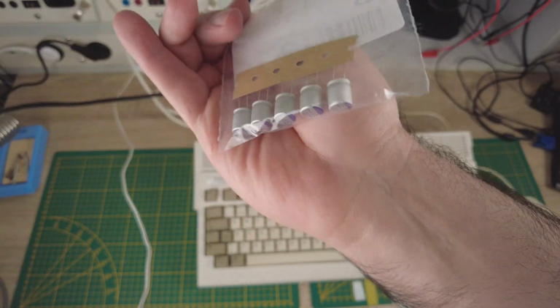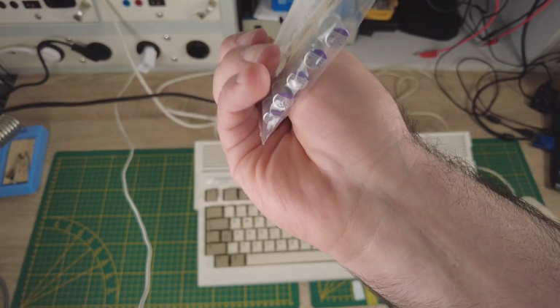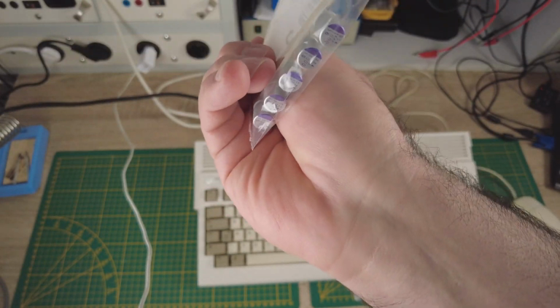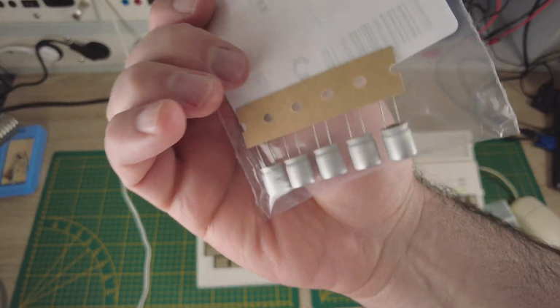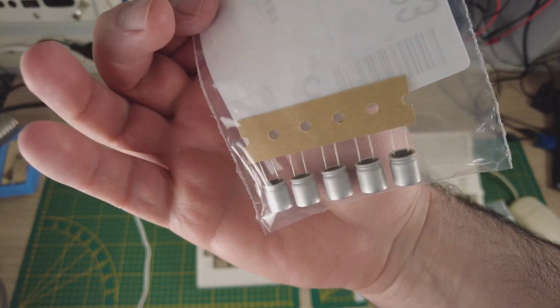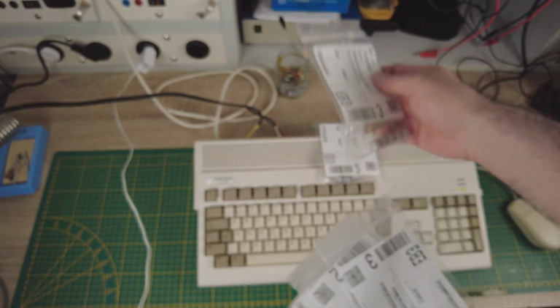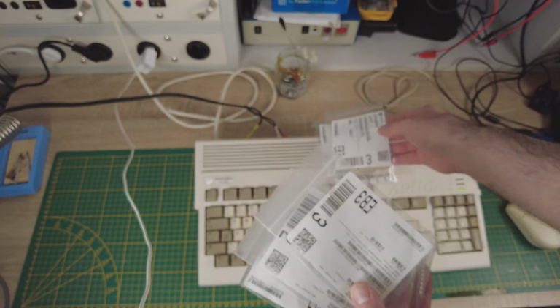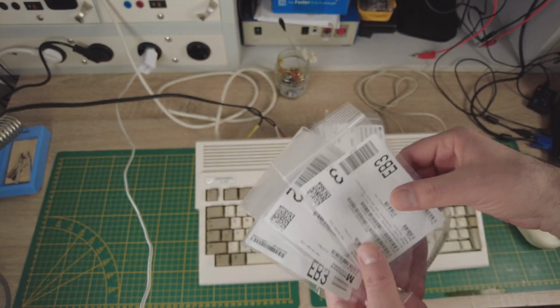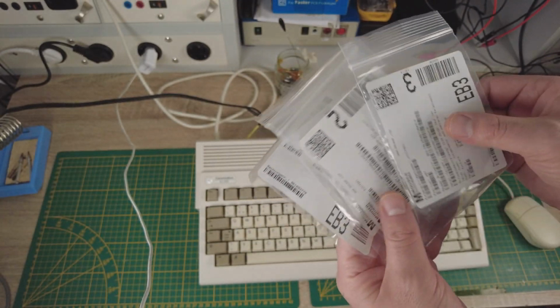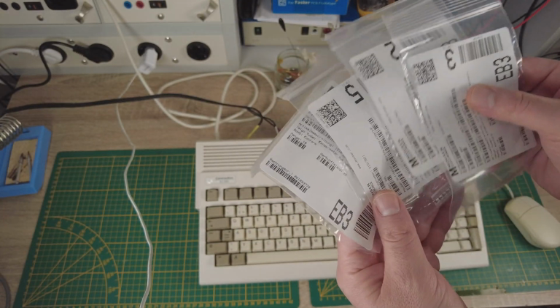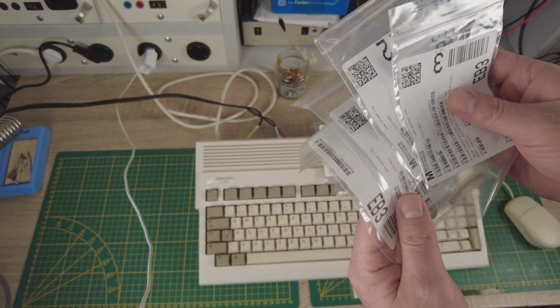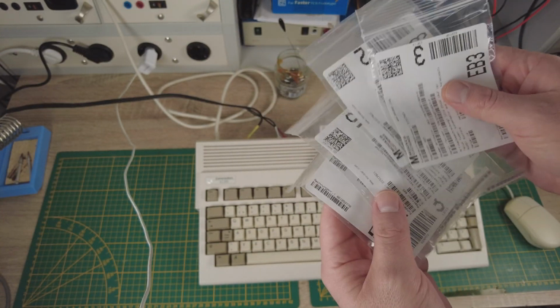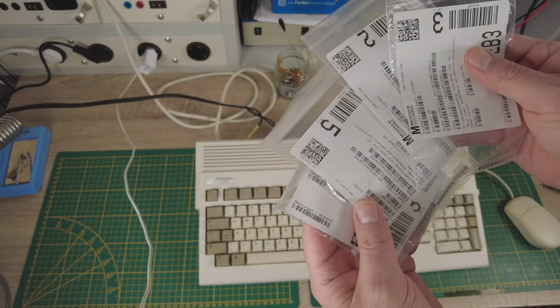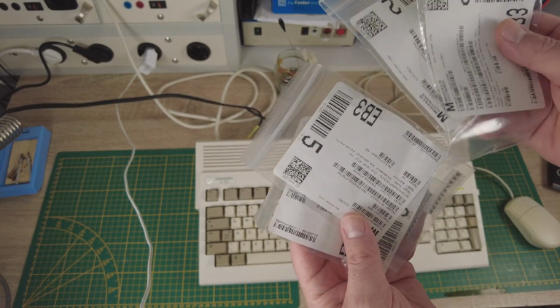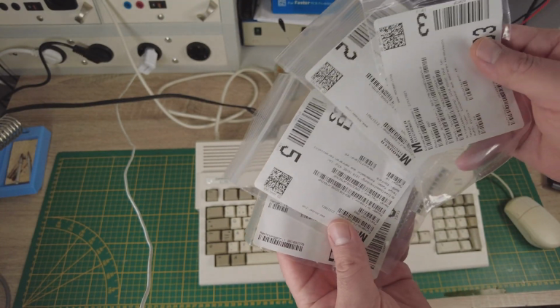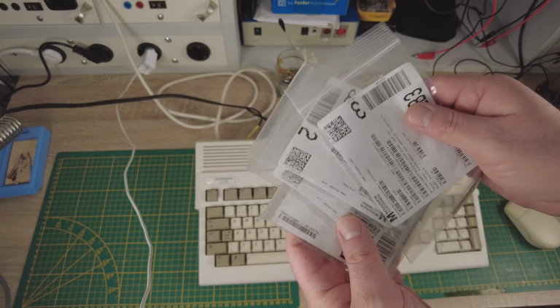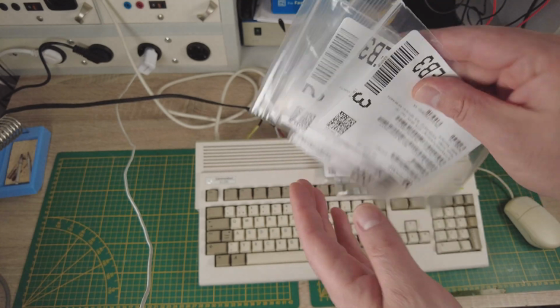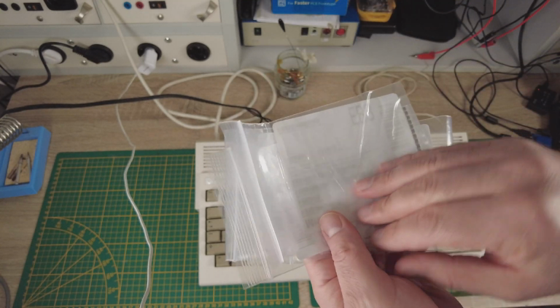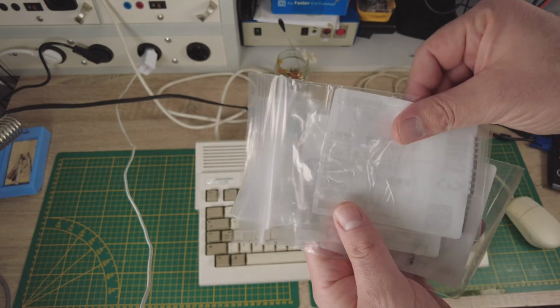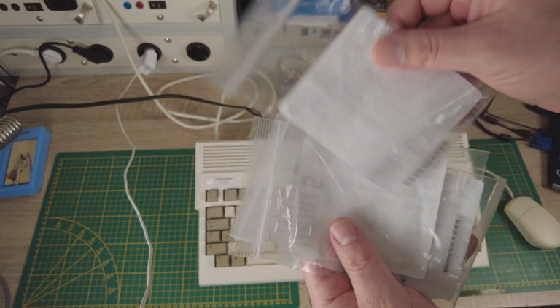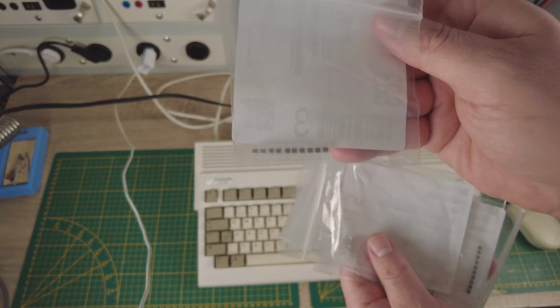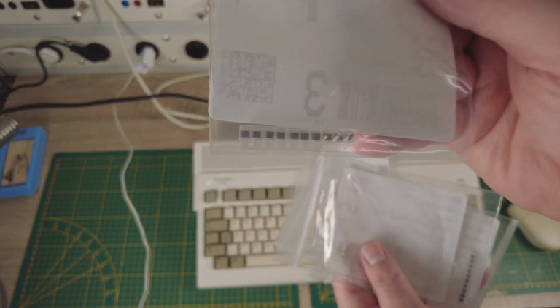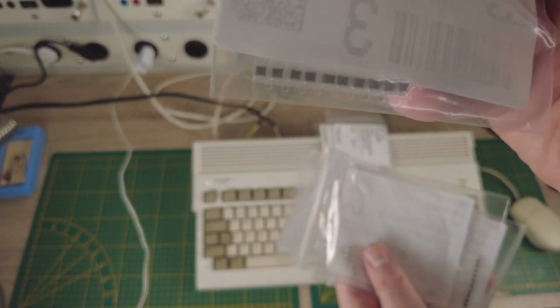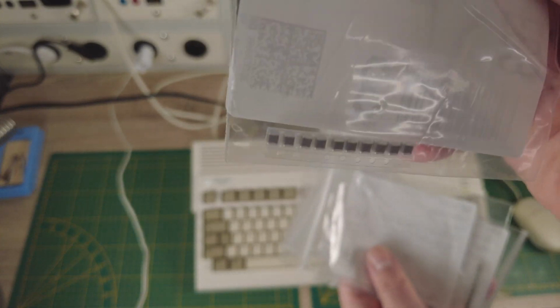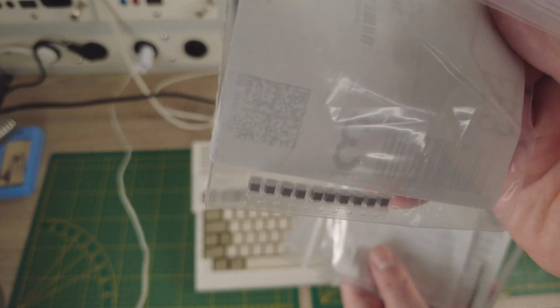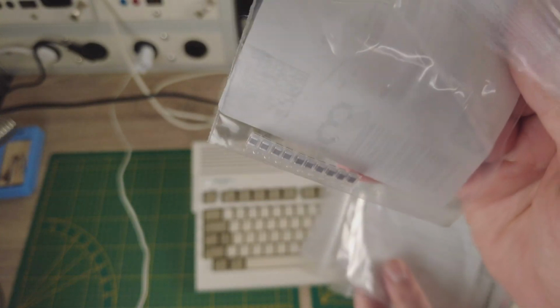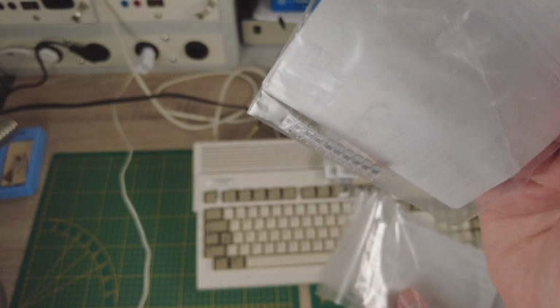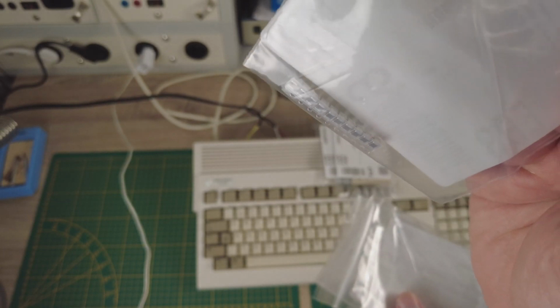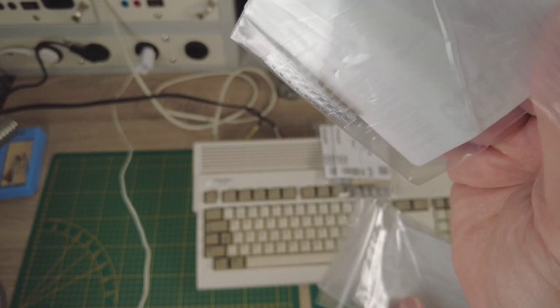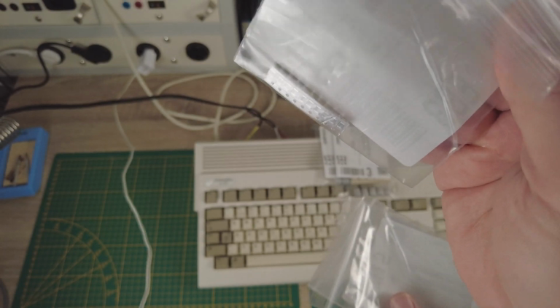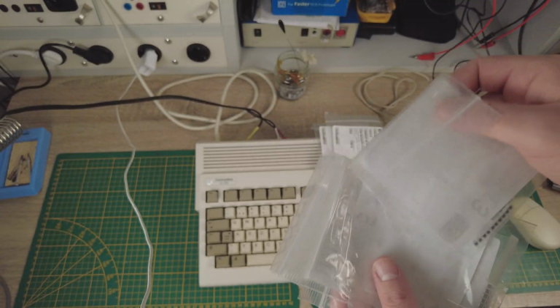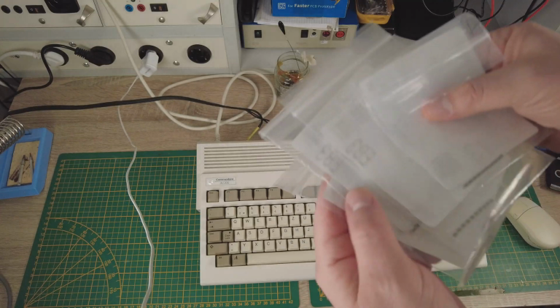I will use so-called ceramic capacitors for the Amiga. Many of these smaller capacitors can be replaced with ceramic capacitors, because ceramic capacitors do not use electrolyte and therefore they can never leak.